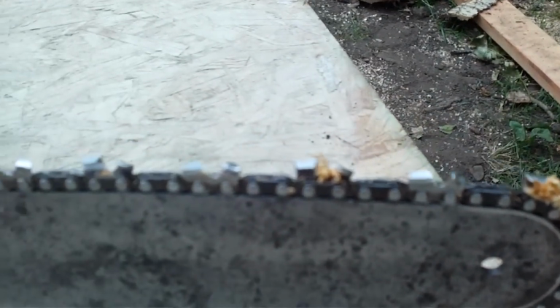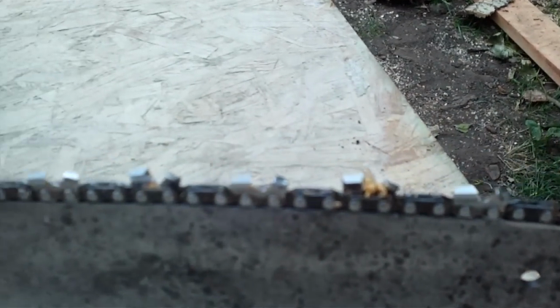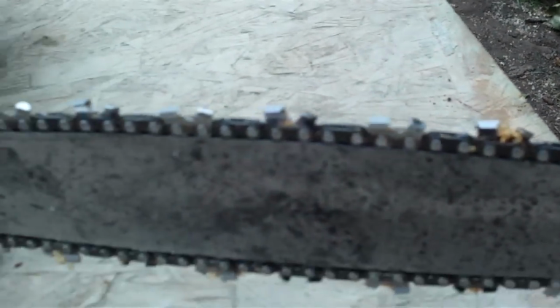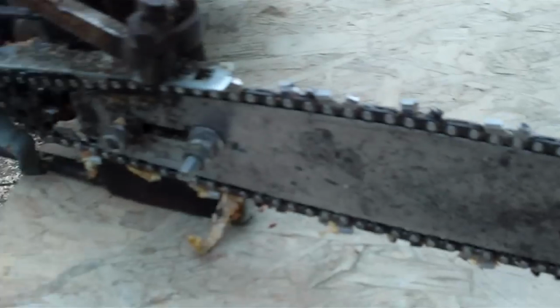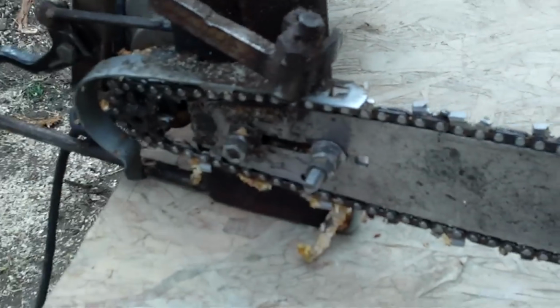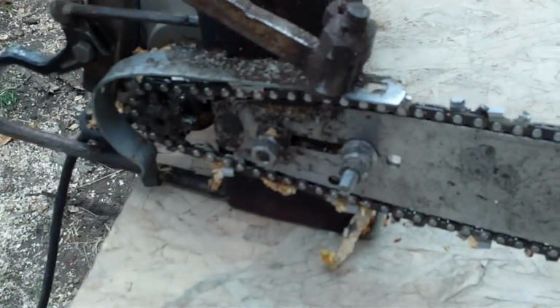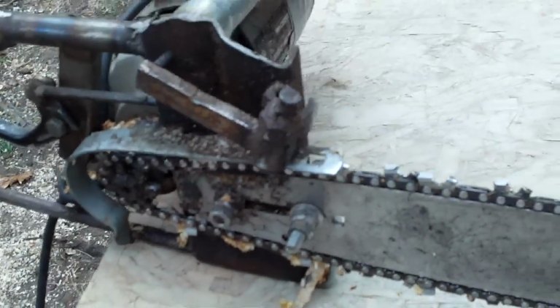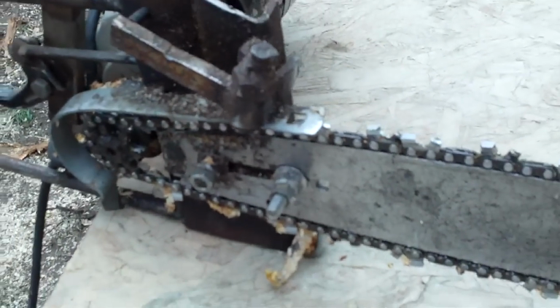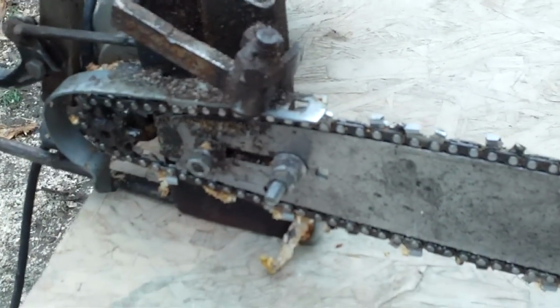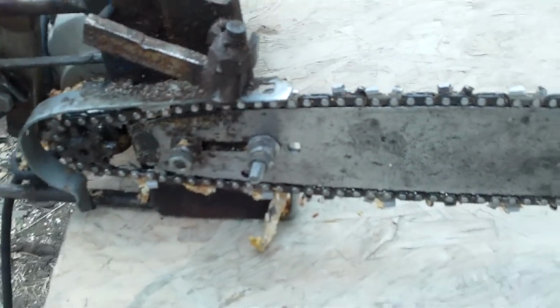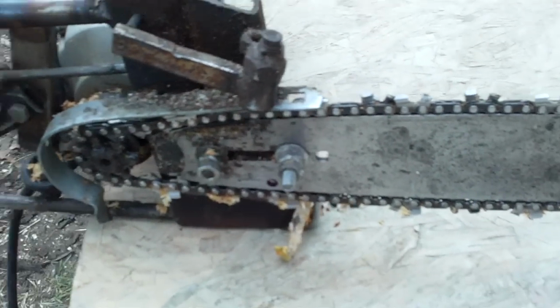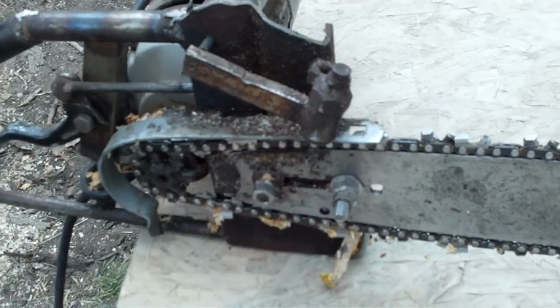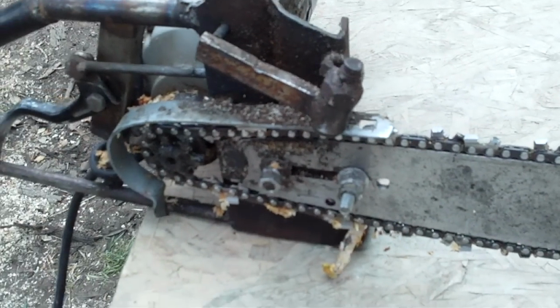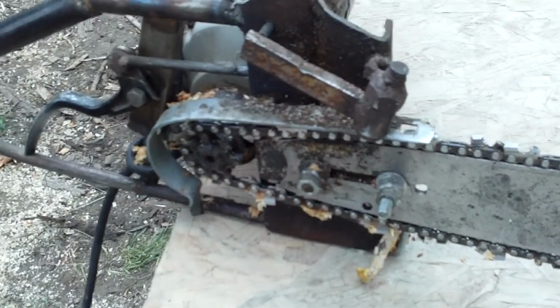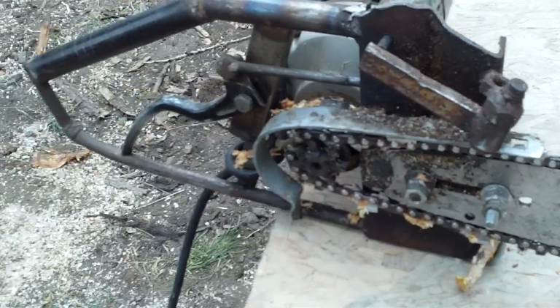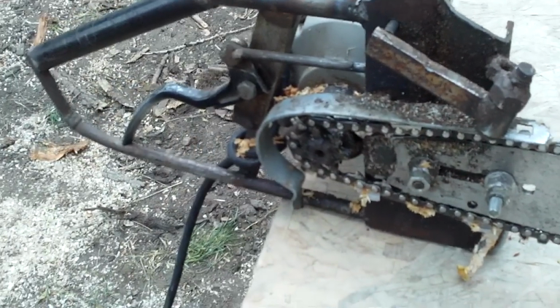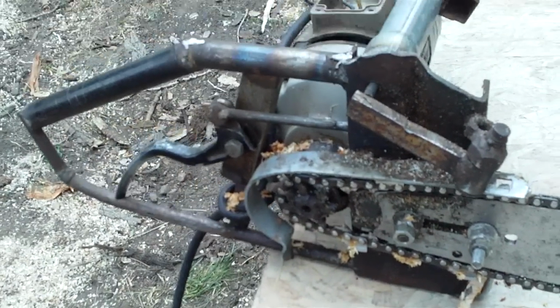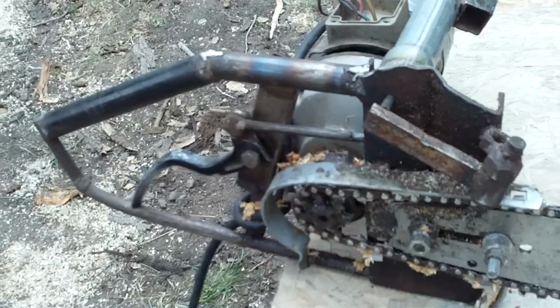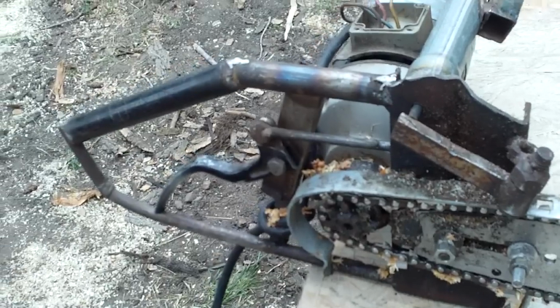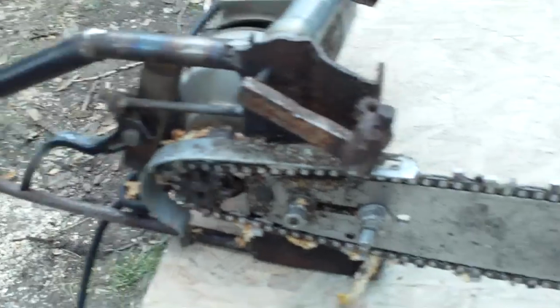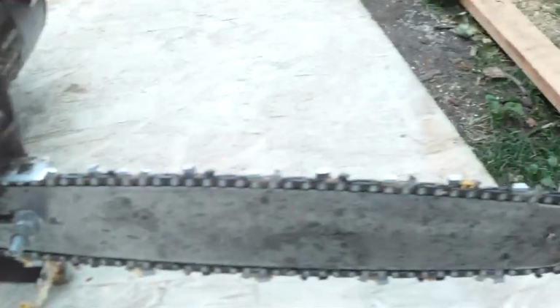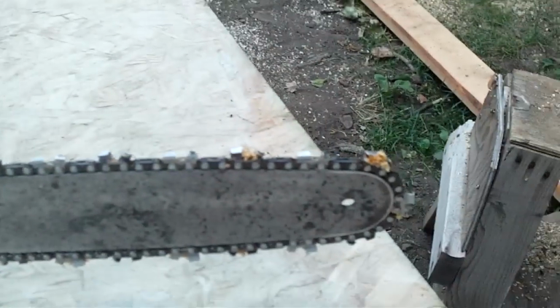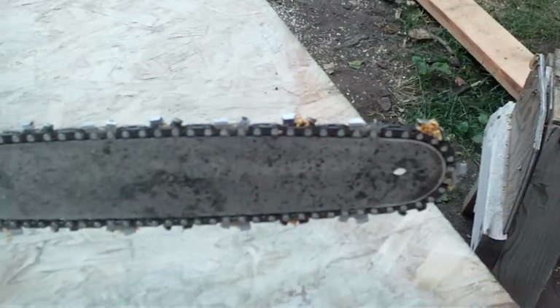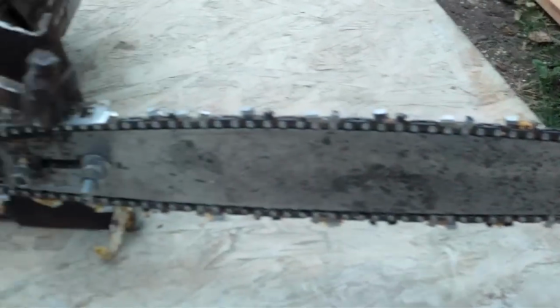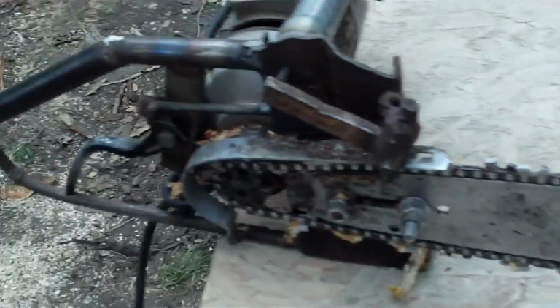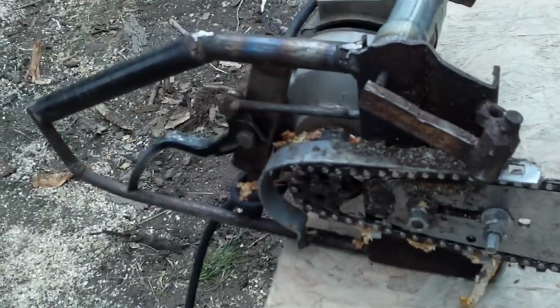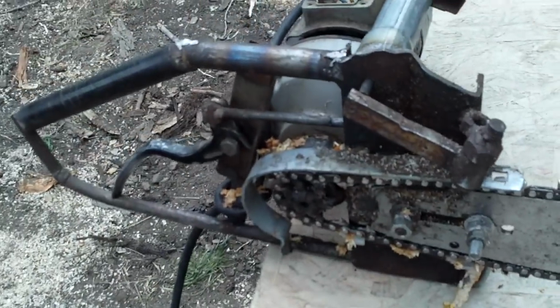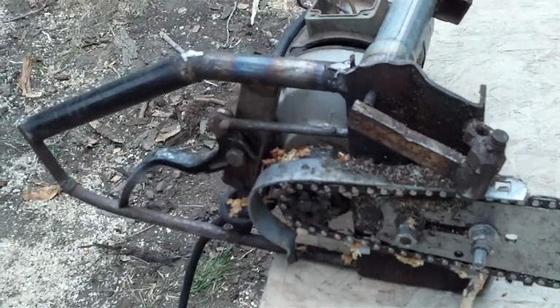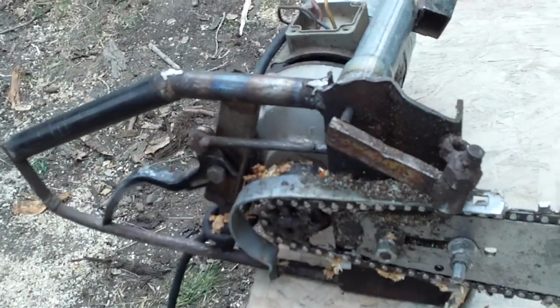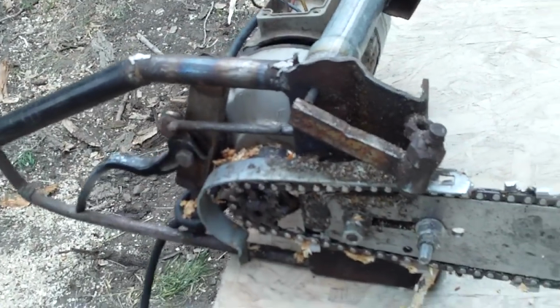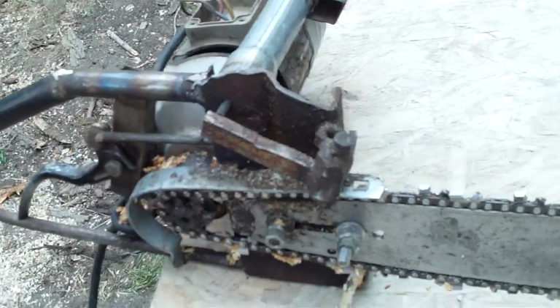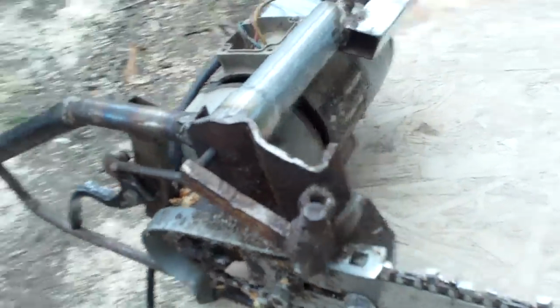A faster chainsaw or a gas motor will spin fast enough to sling the wood out of there, but it works. Hopefully this gives you an idea or some ideas if you want to build your own.